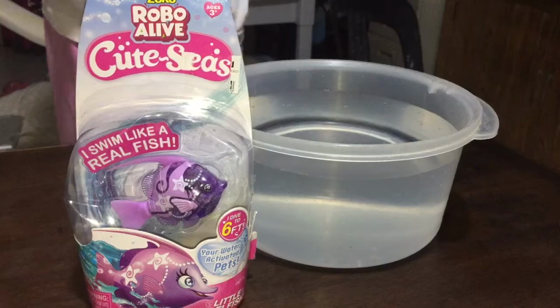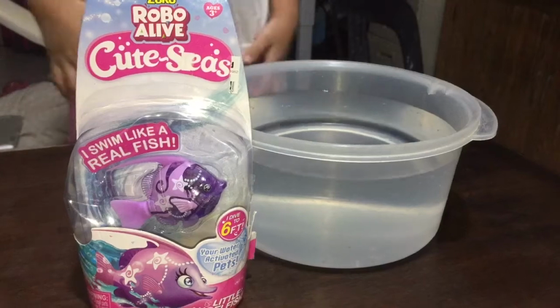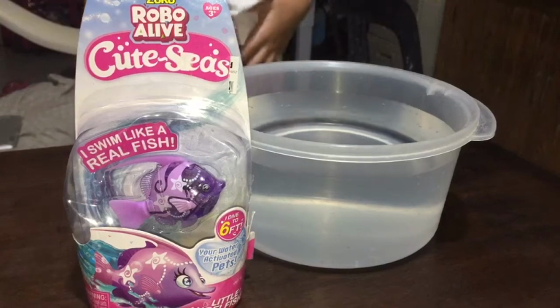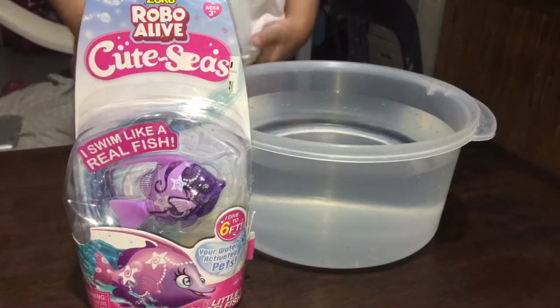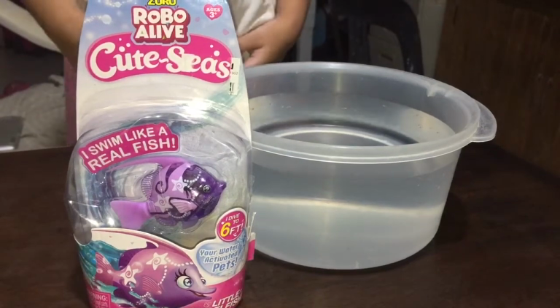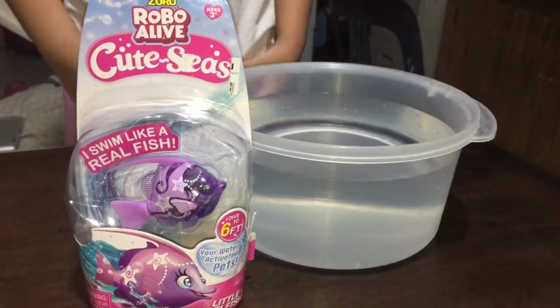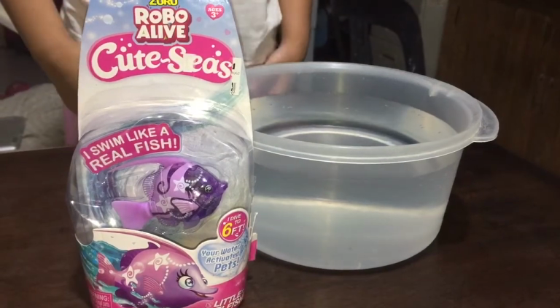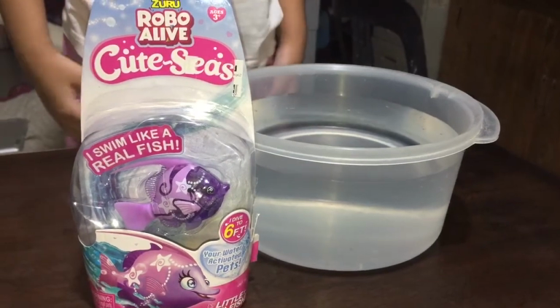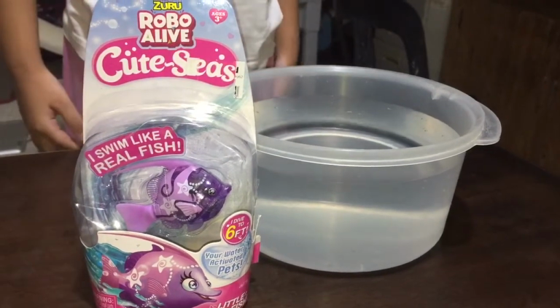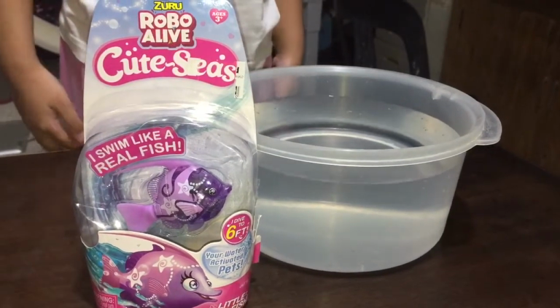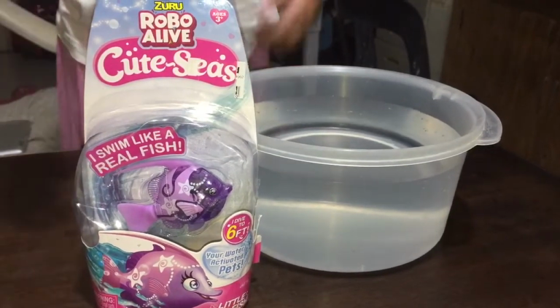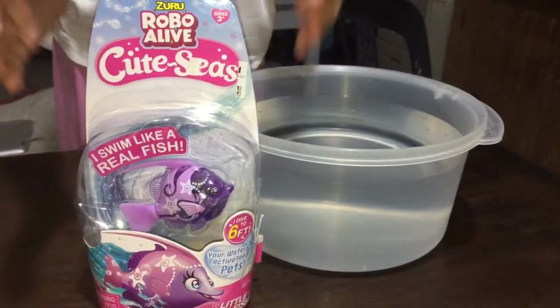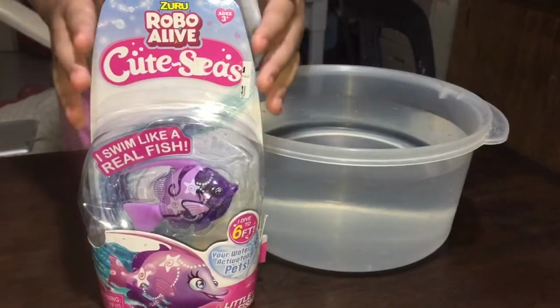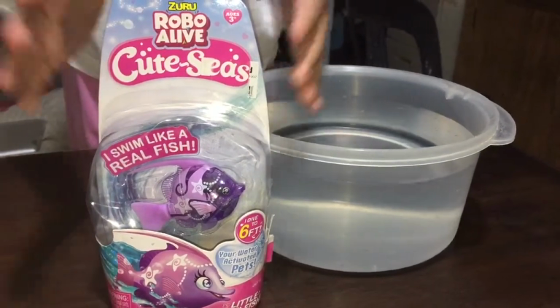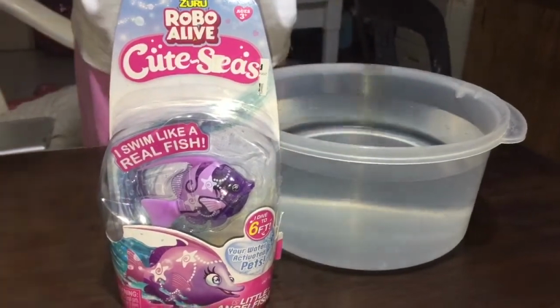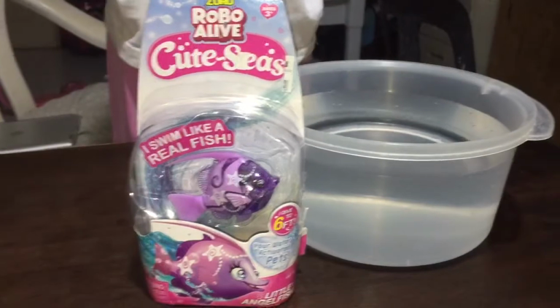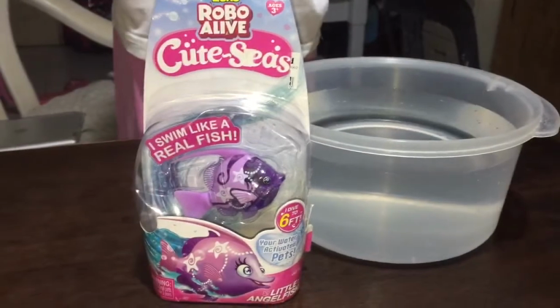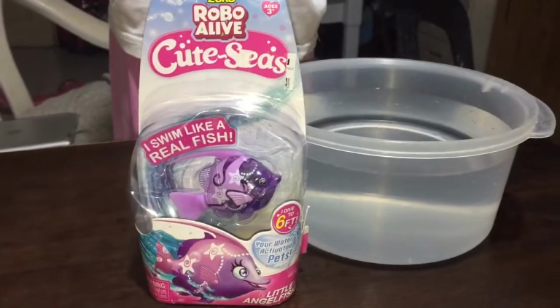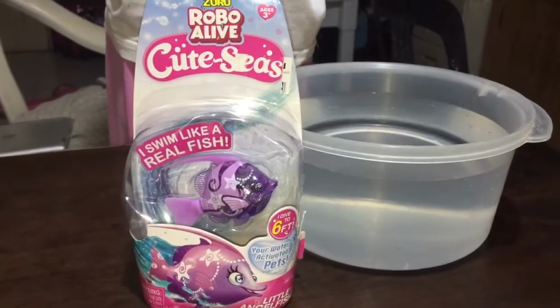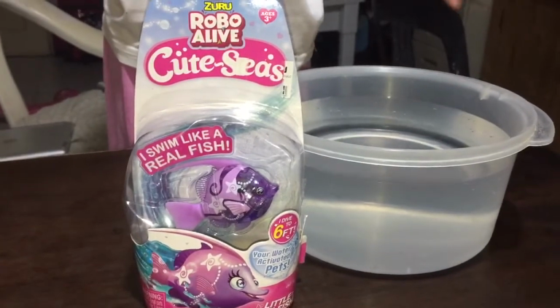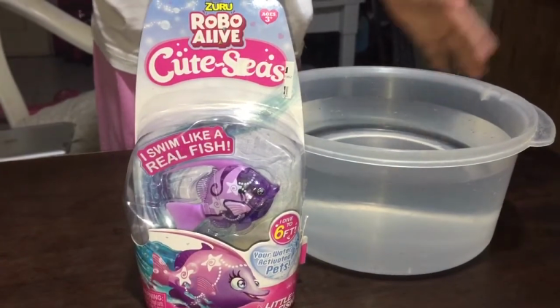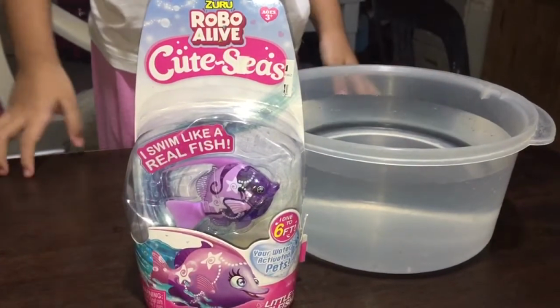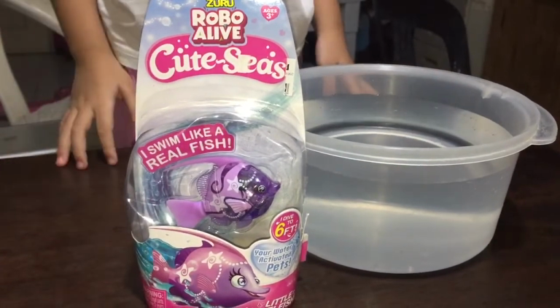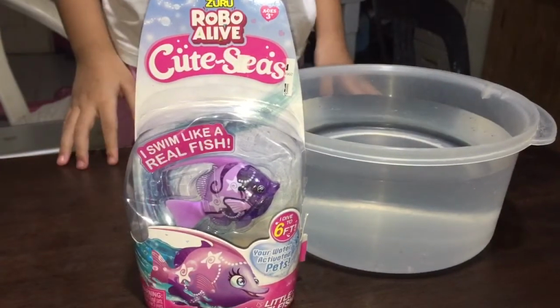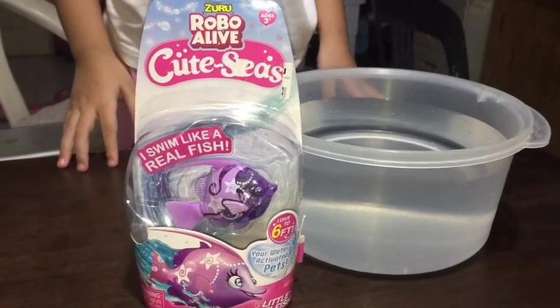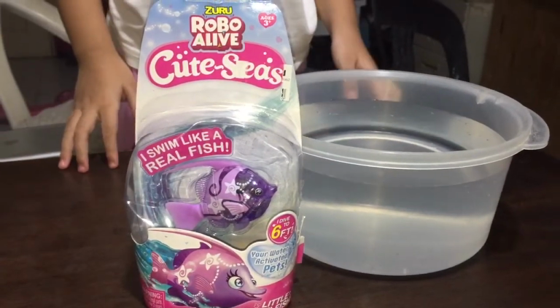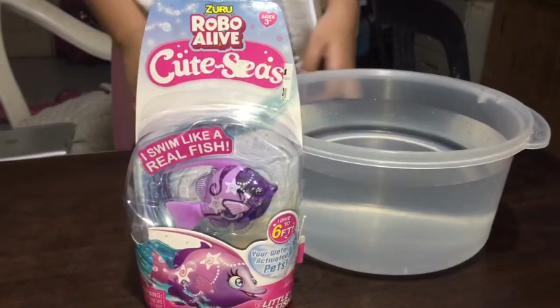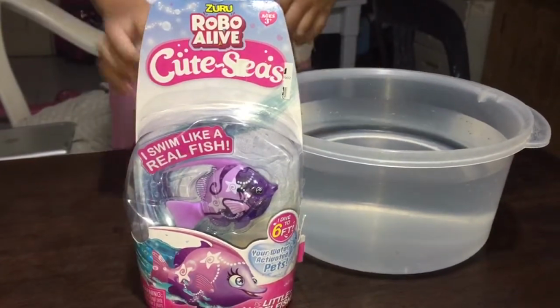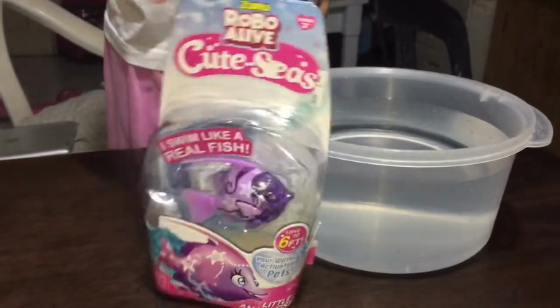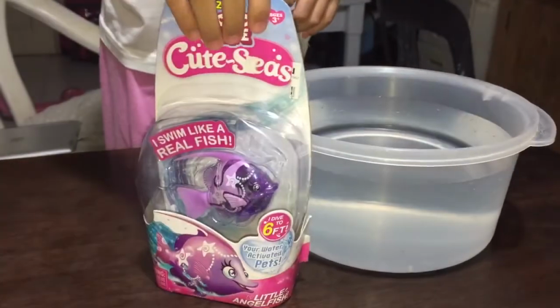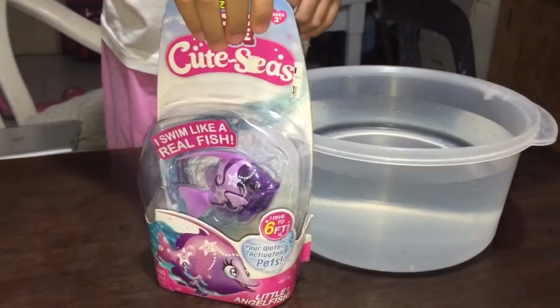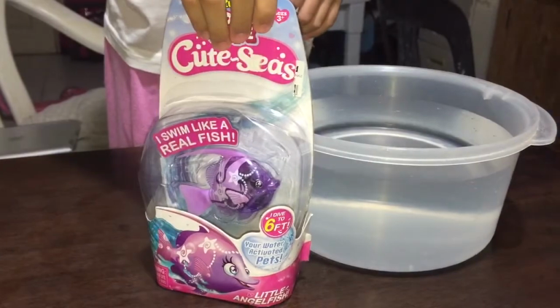What's up guys, so today I'm gonna open this toy that my Uncle Hogan gave me.